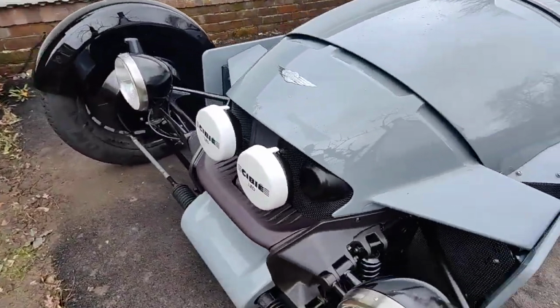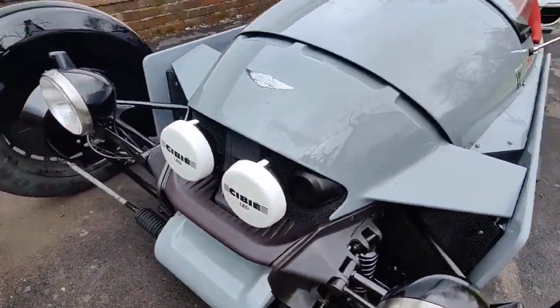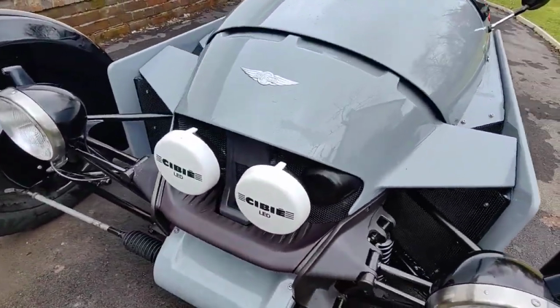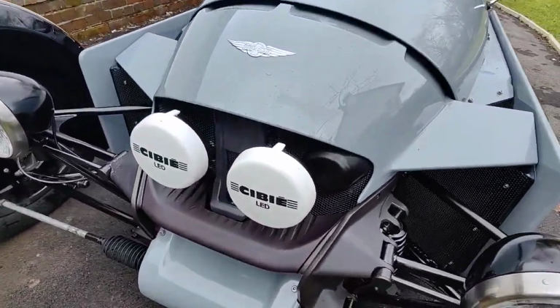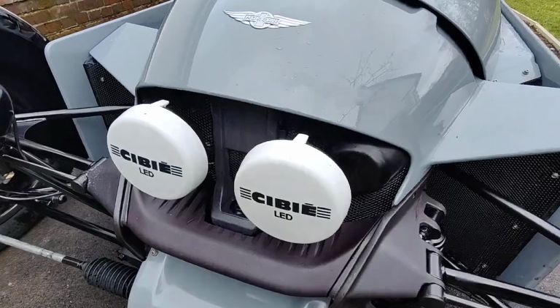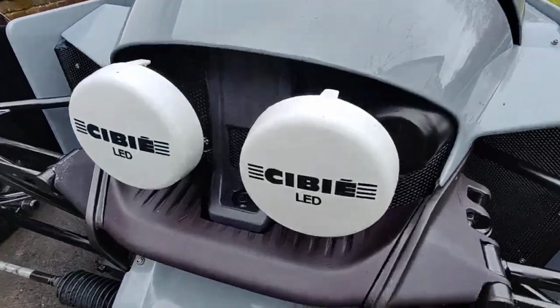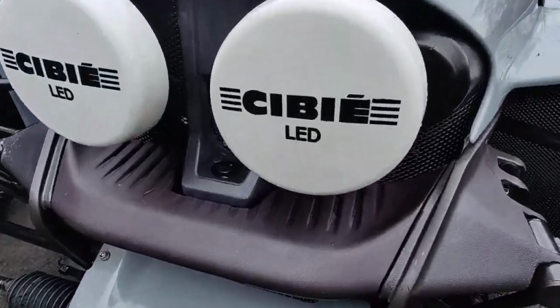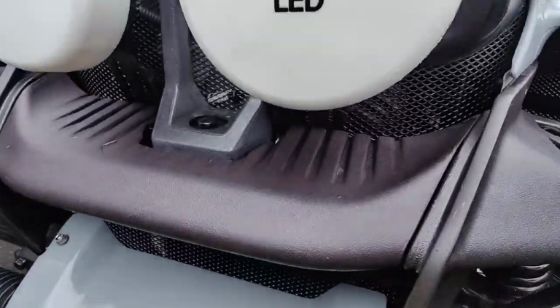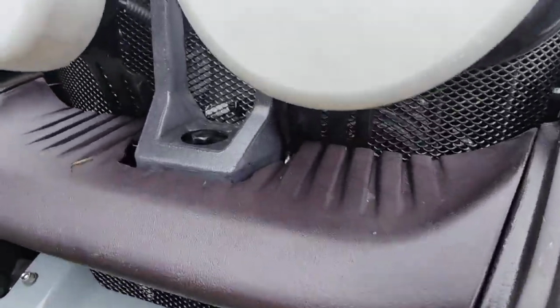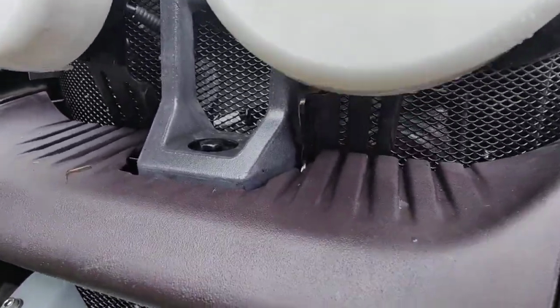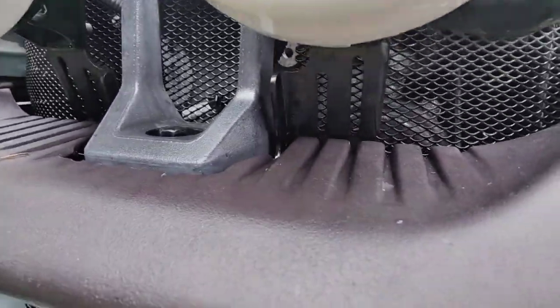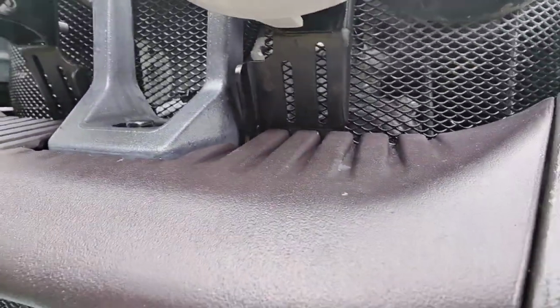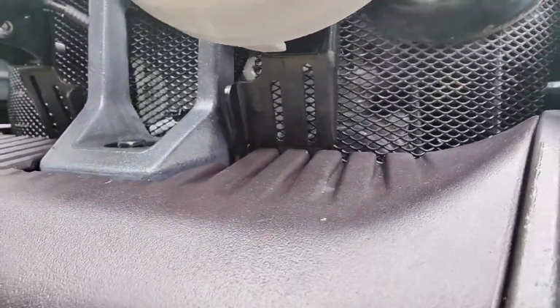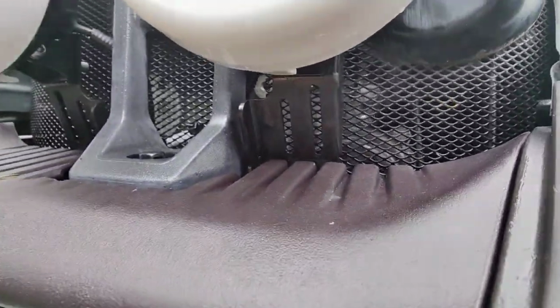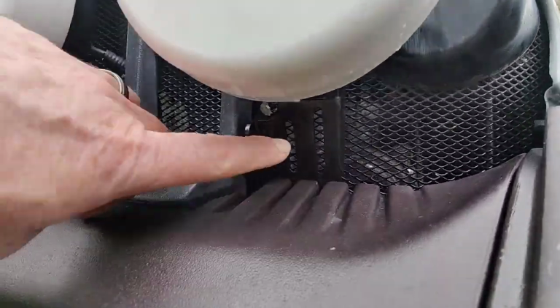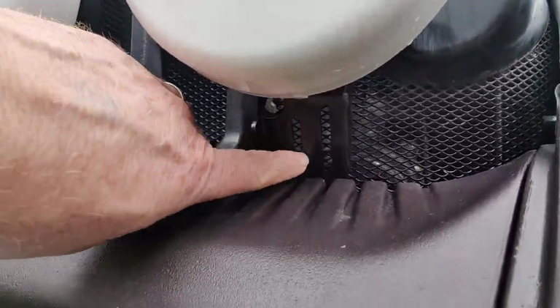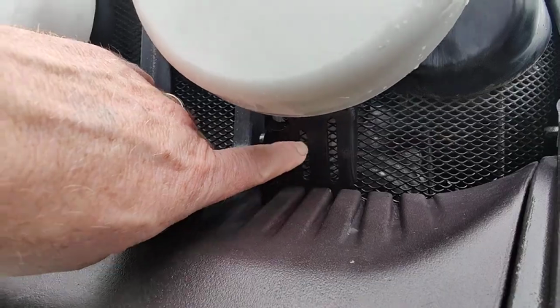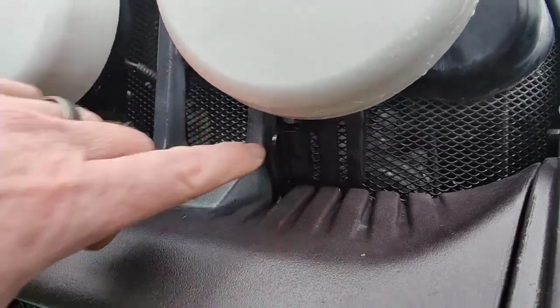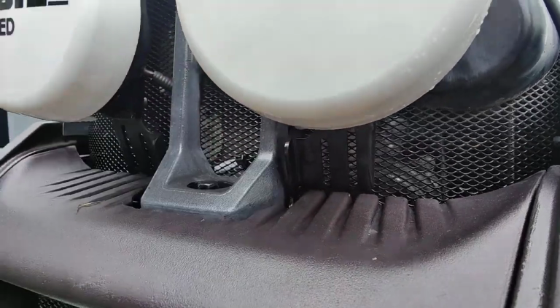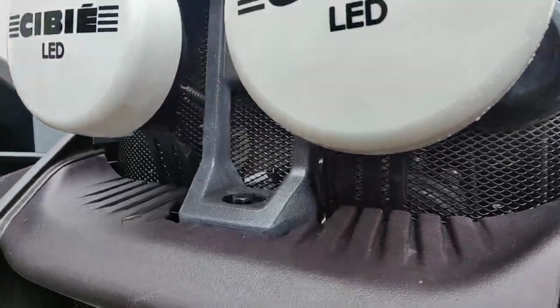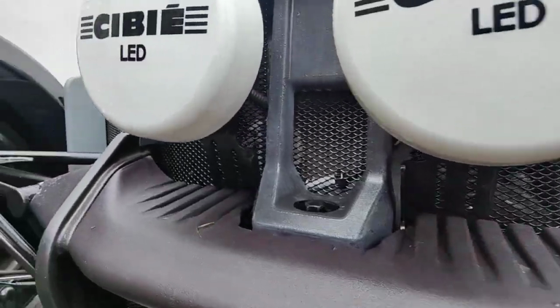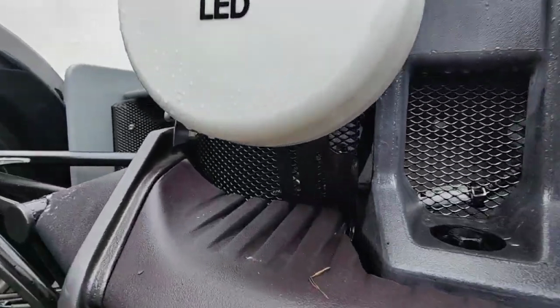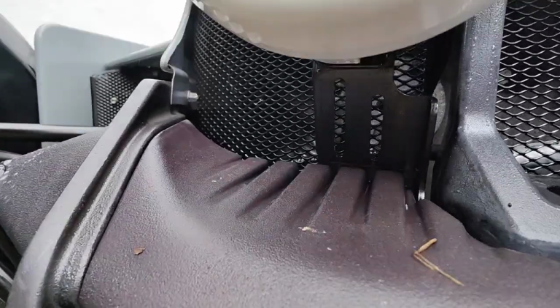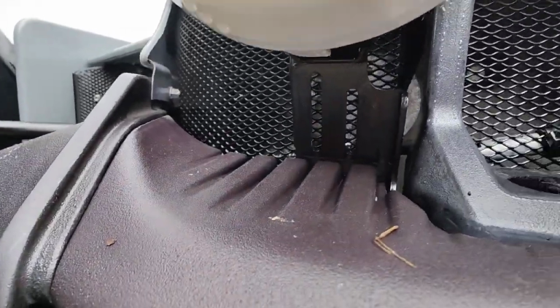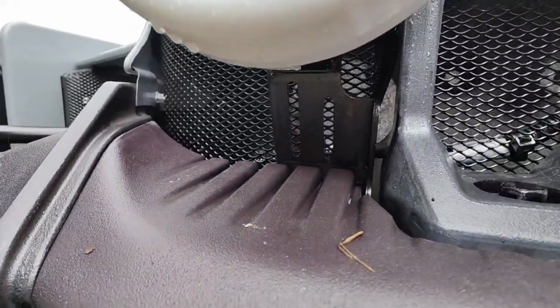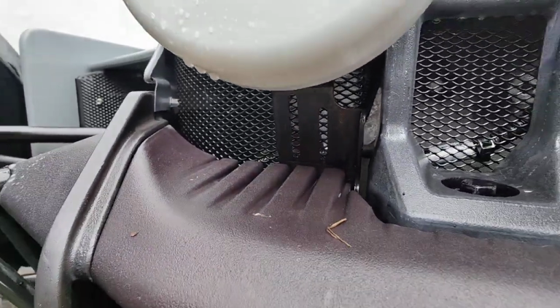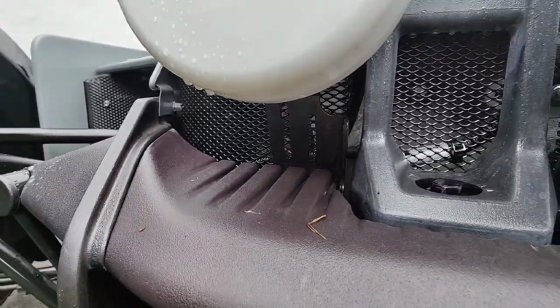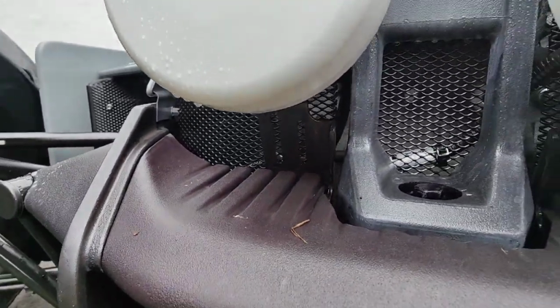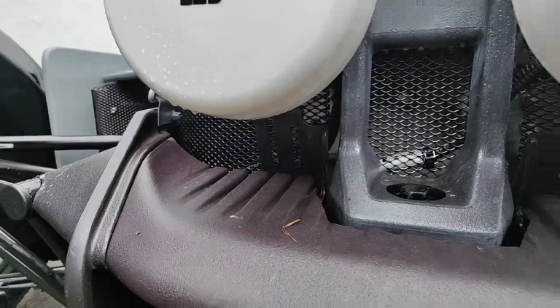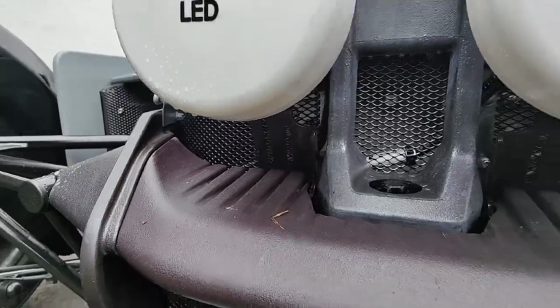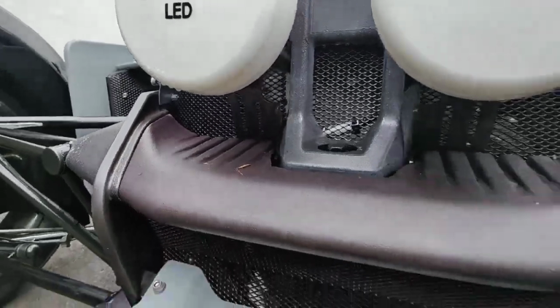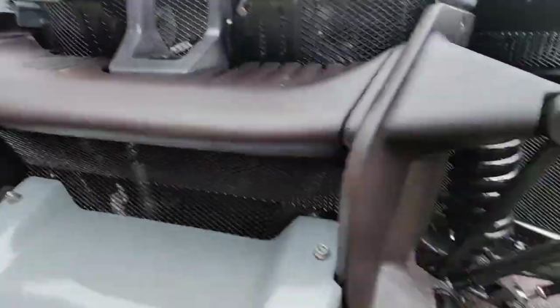Another place to look at if you're worried about rust is under the headlights at the brackets. These brackets rust like mad — you can see this one's actually quite bad — so you want to apply ACF 50 on them as much as you can.